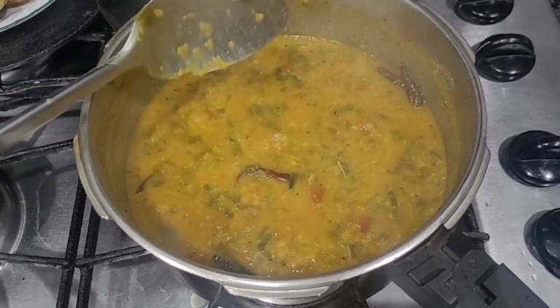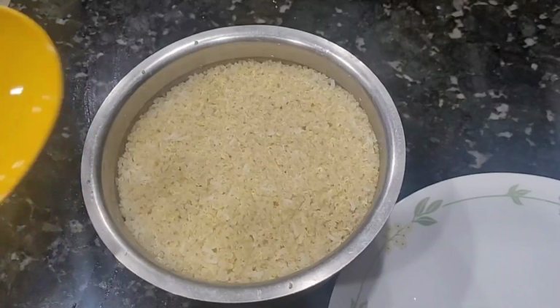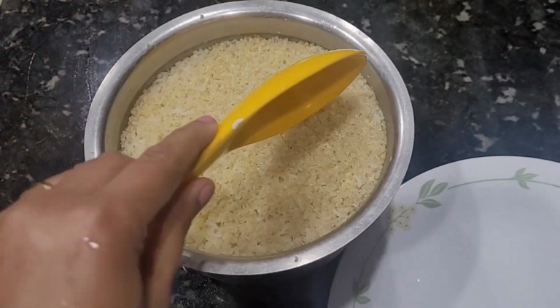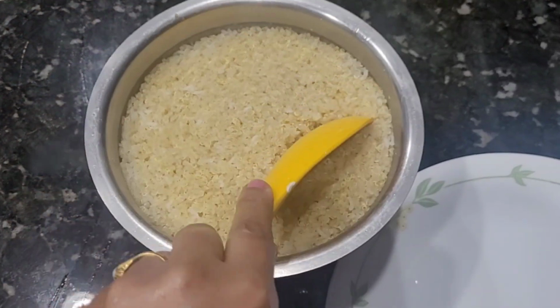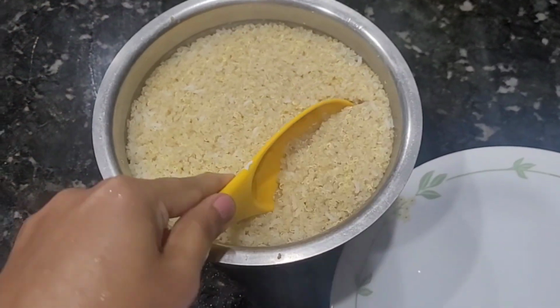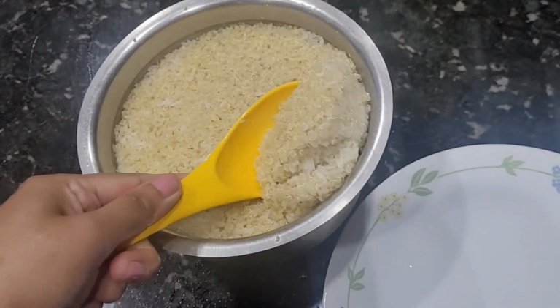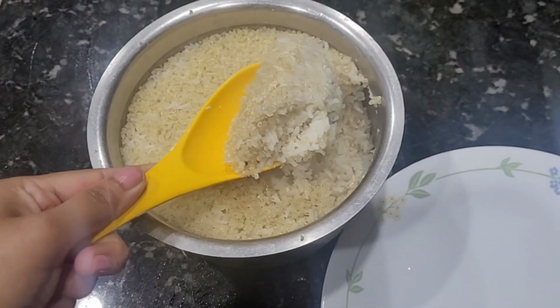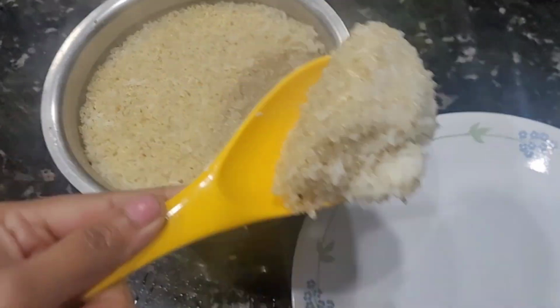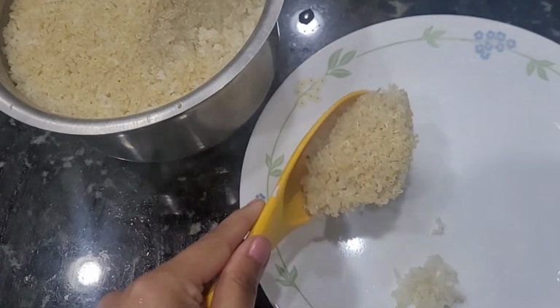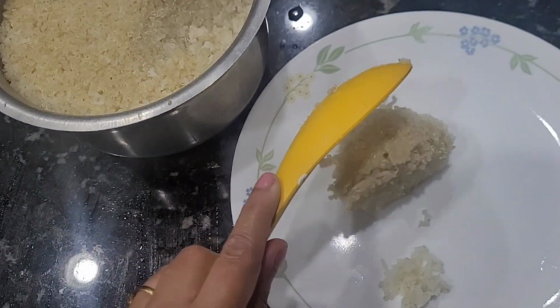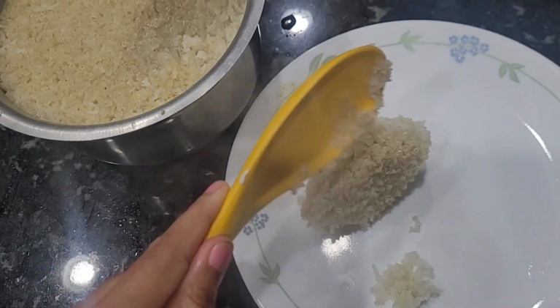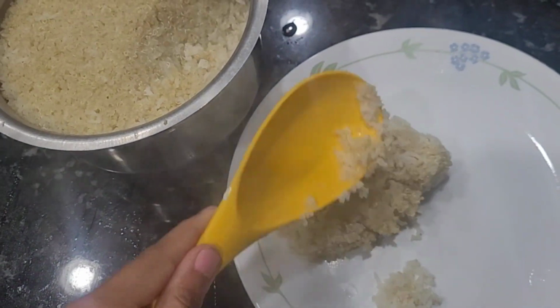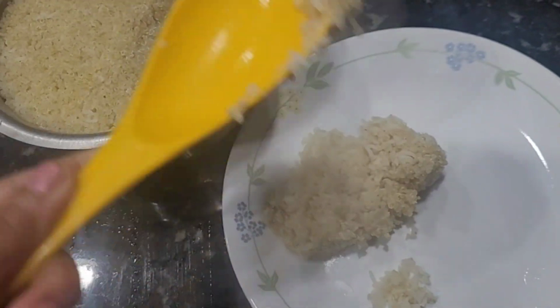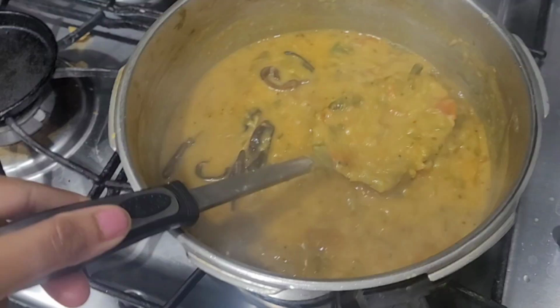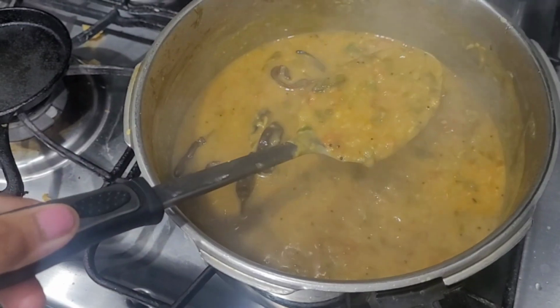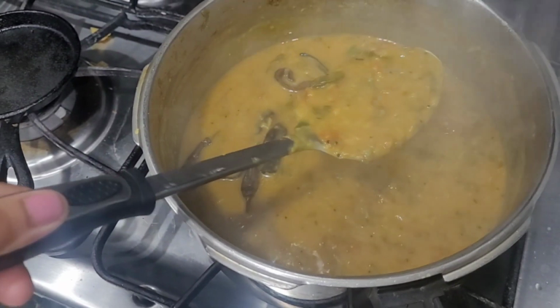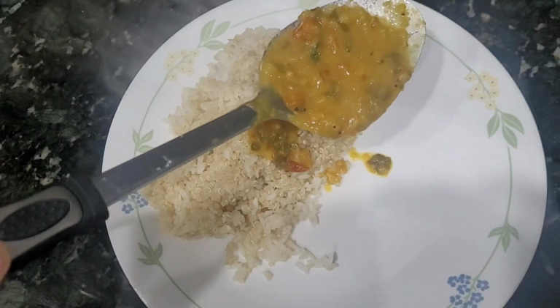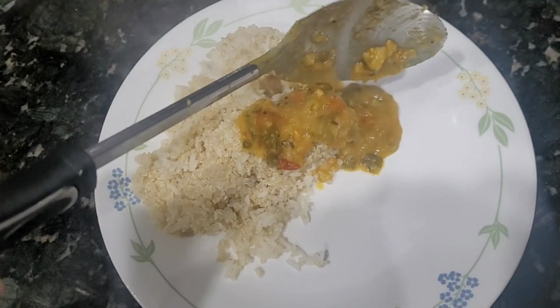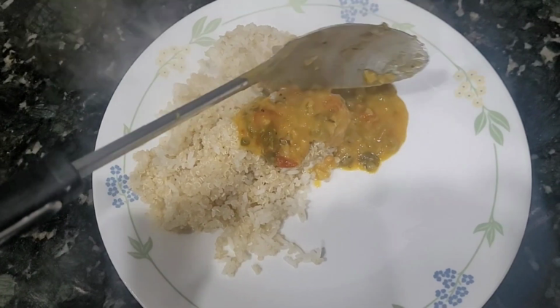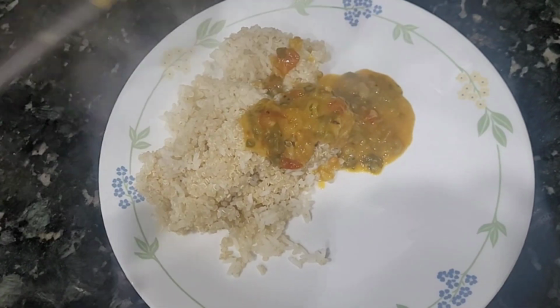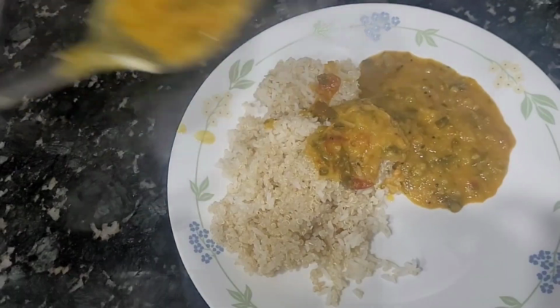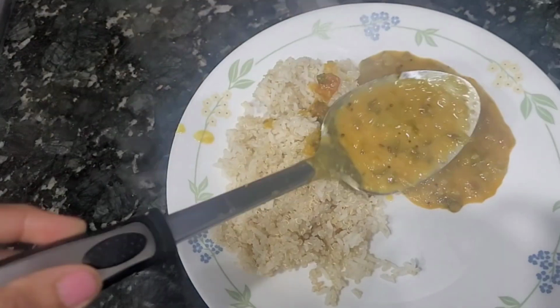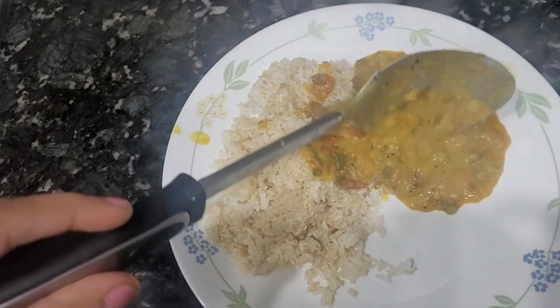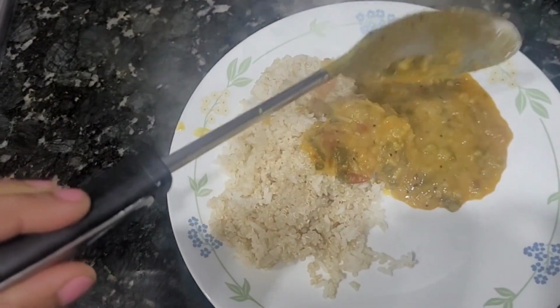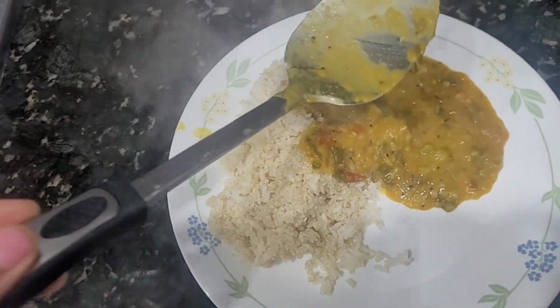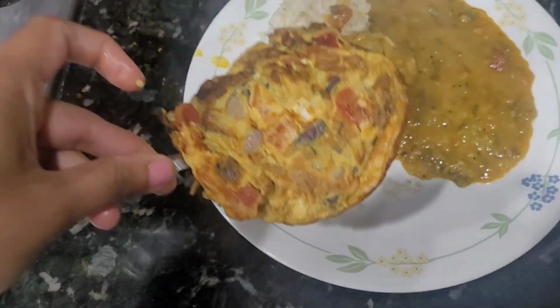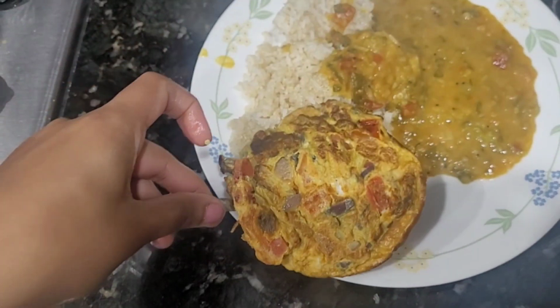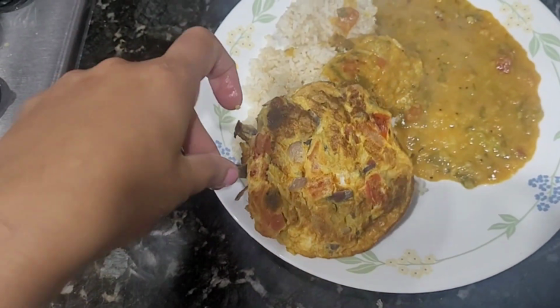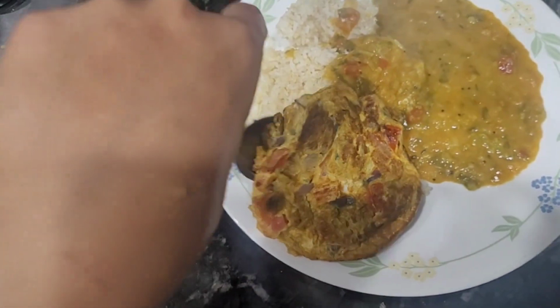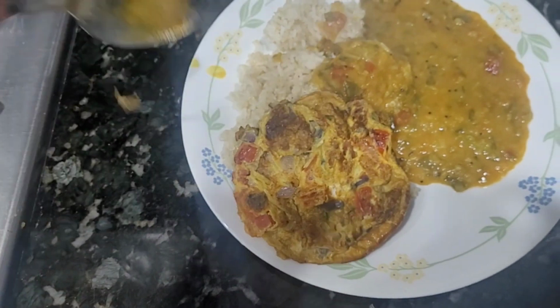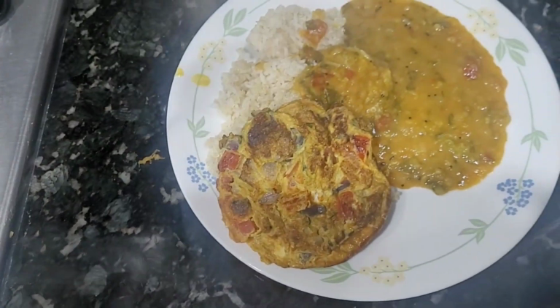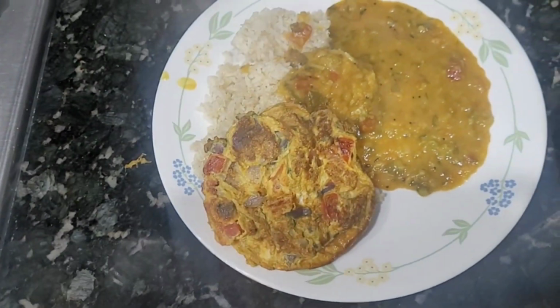We will taste it very well. I am going to cook the rice and quinoa and serve the omelet. I am going to cook this recipe in the garden.